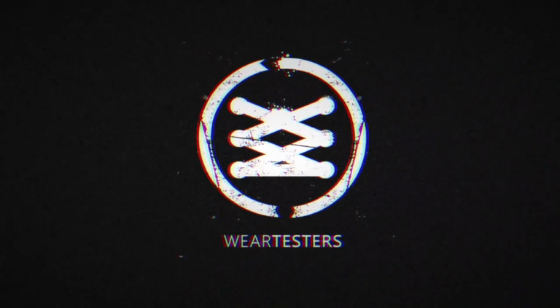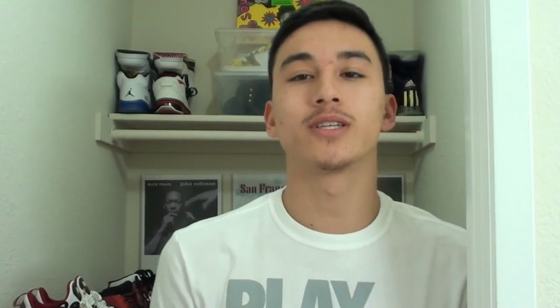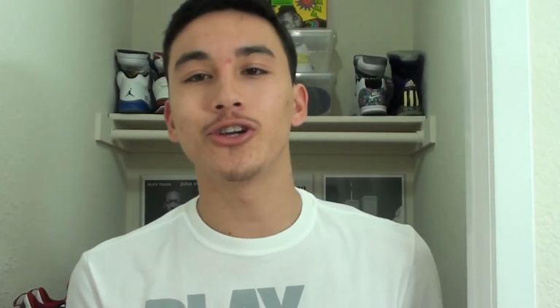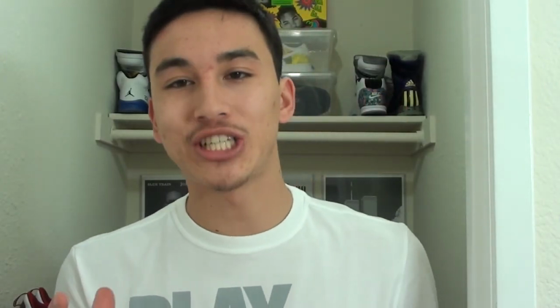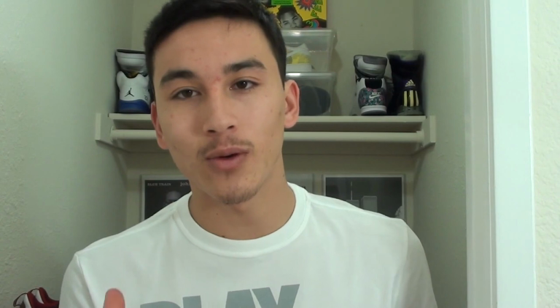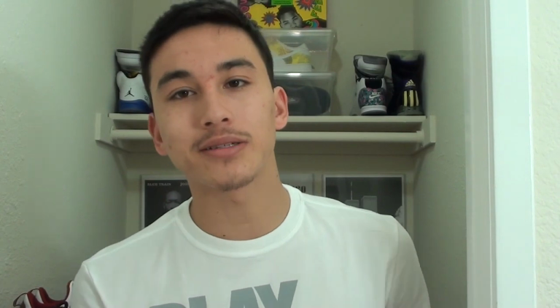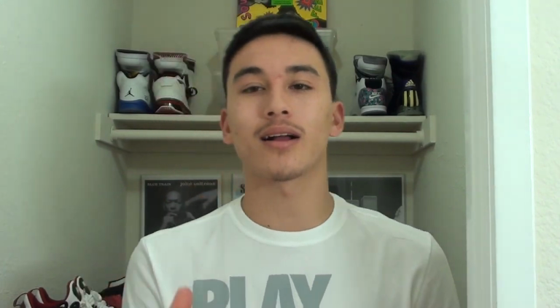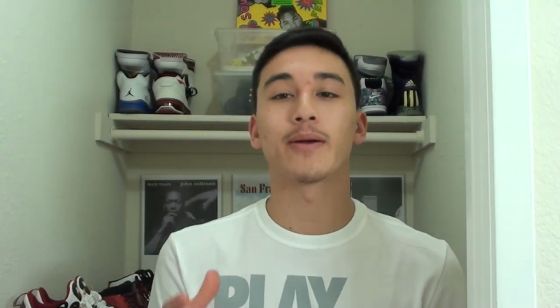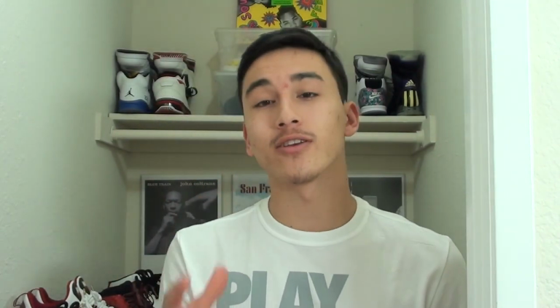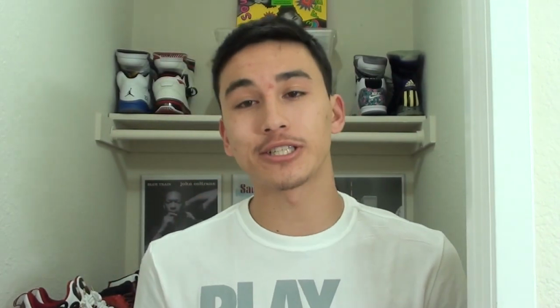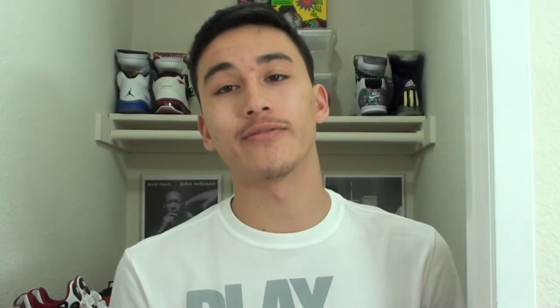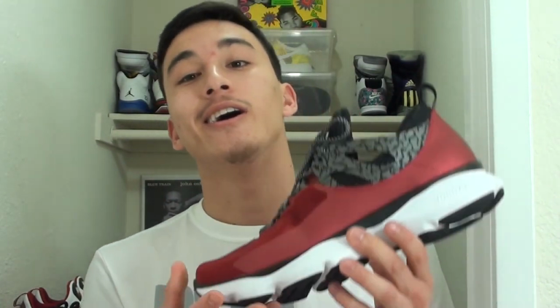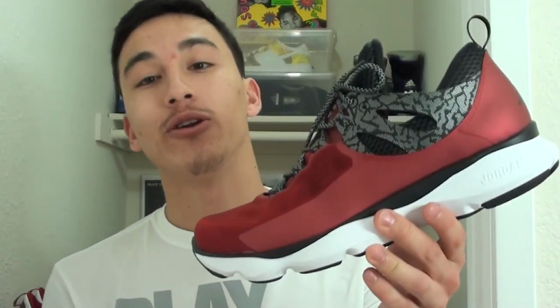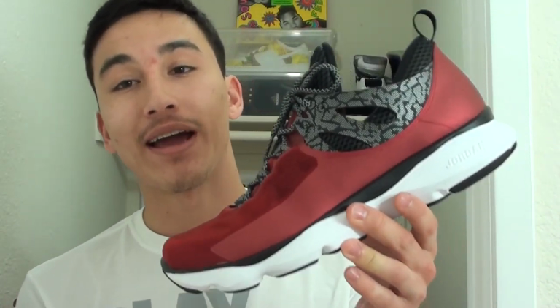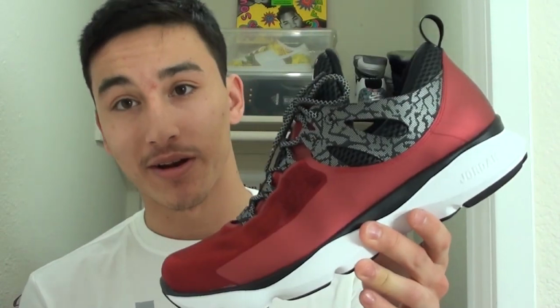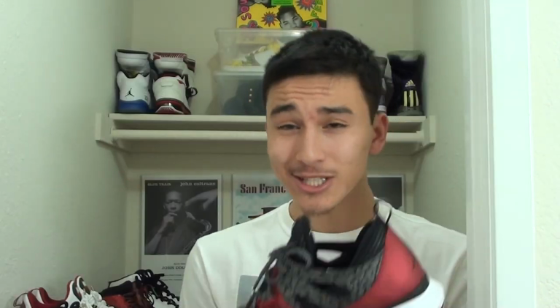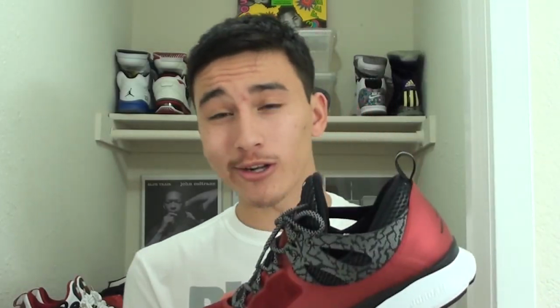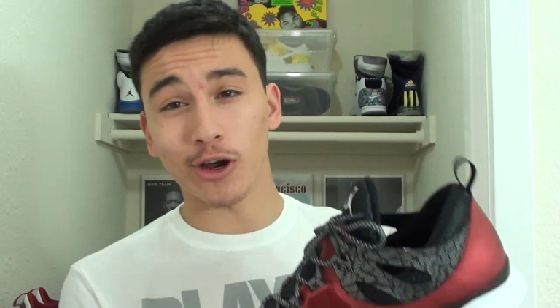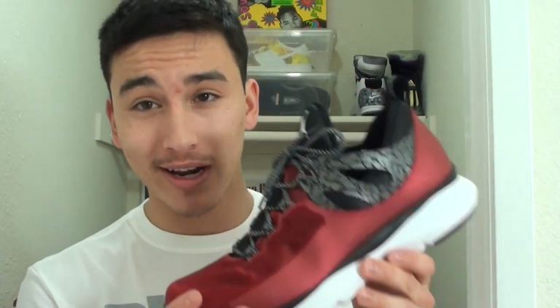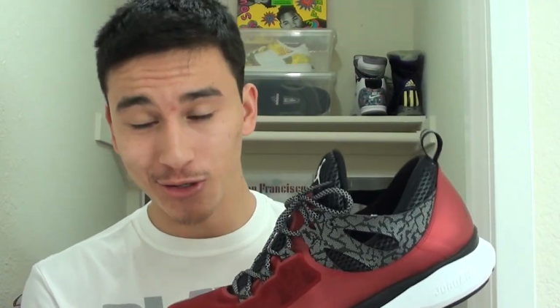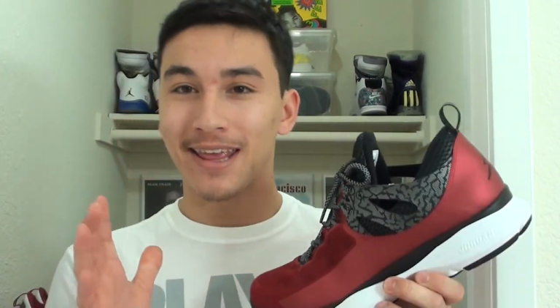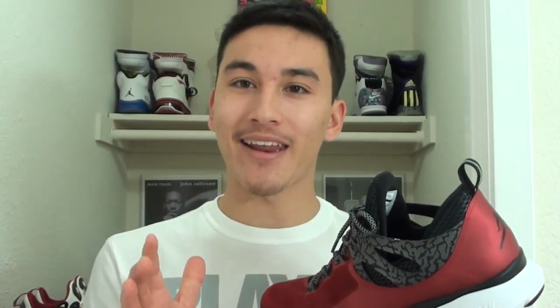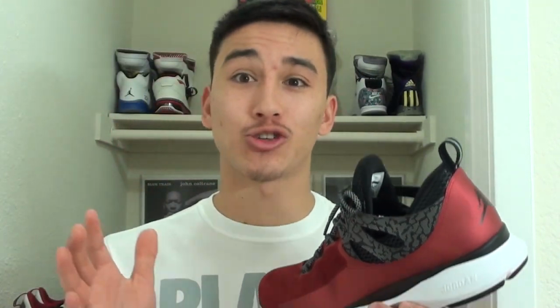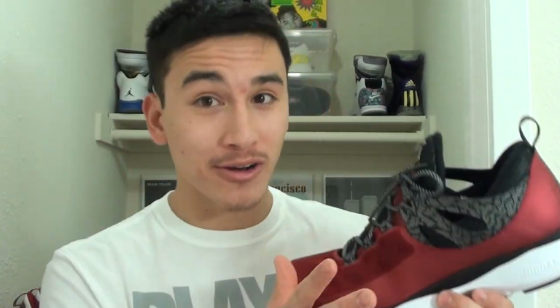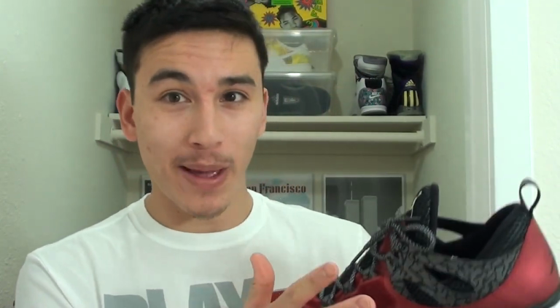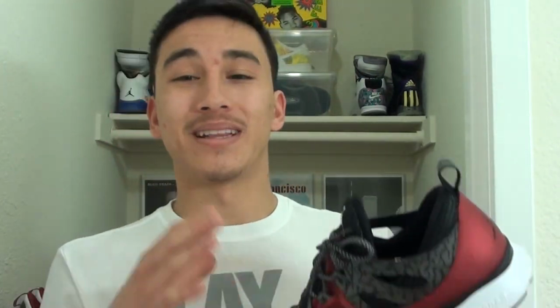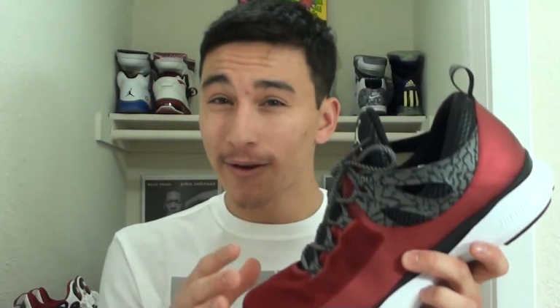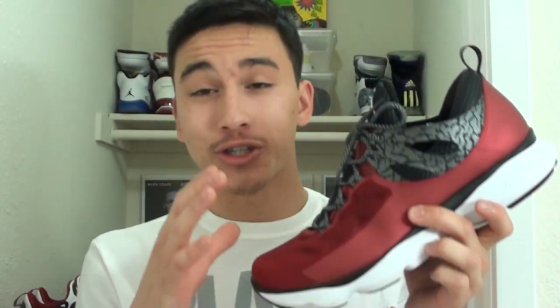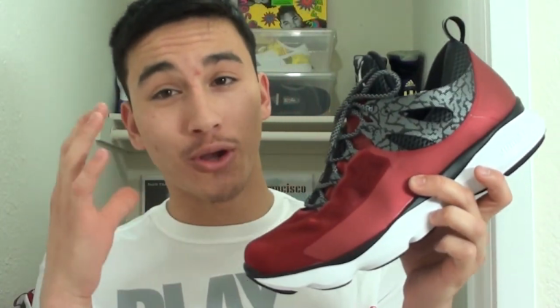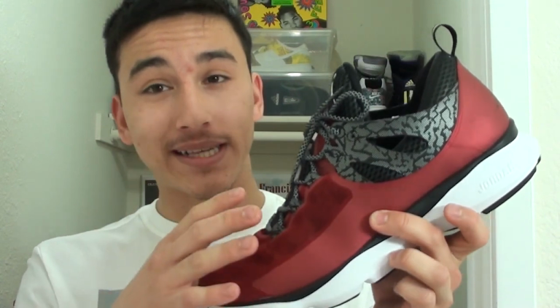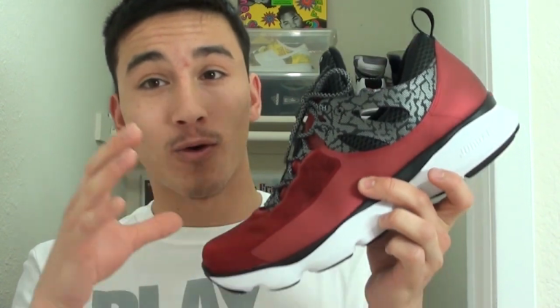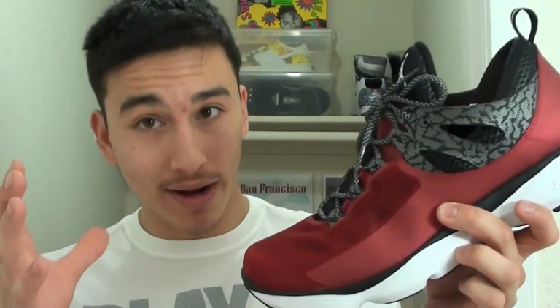Yo, what's up YouTube? It's Jaren from WearTesters.com here with the first impression of the Jordan Flight Runner. This is Jordan's first running shoe. They've had trainers in the past, but this is their first shoe solely based for running.